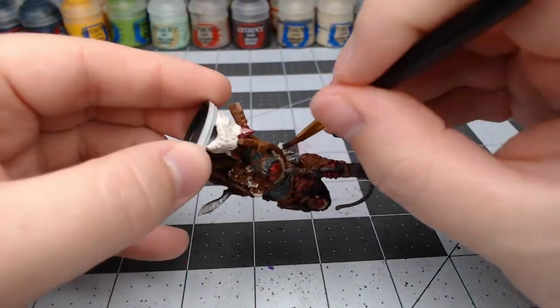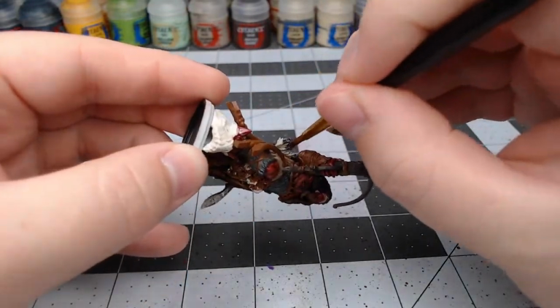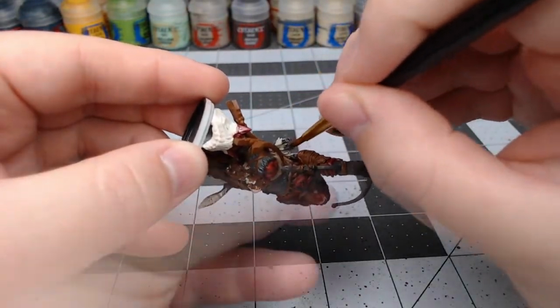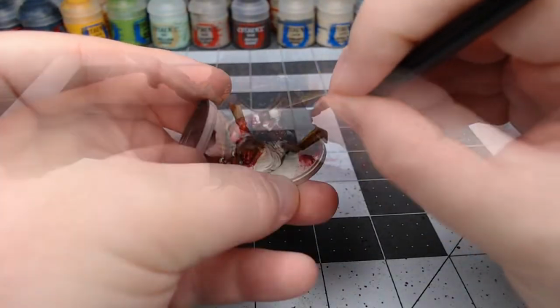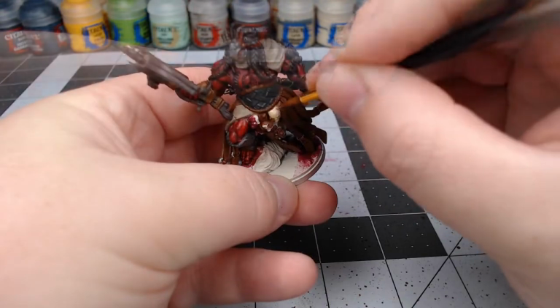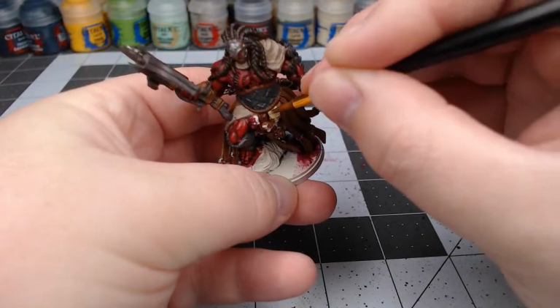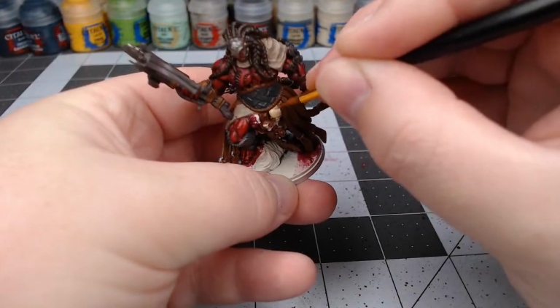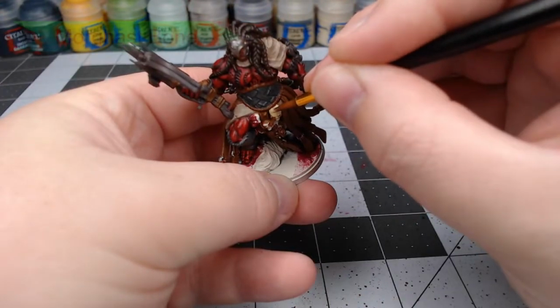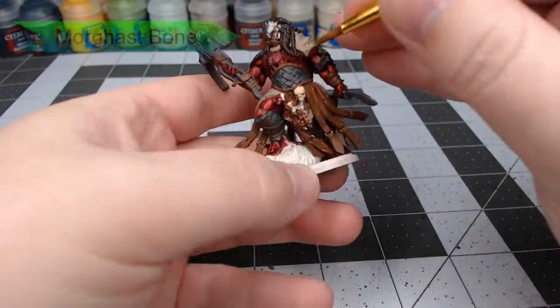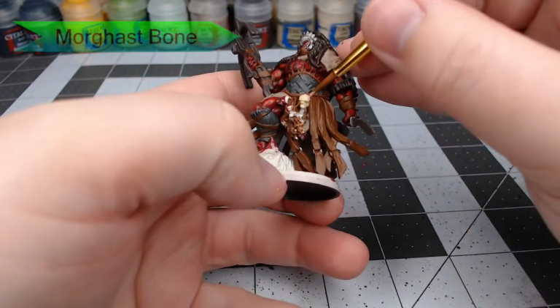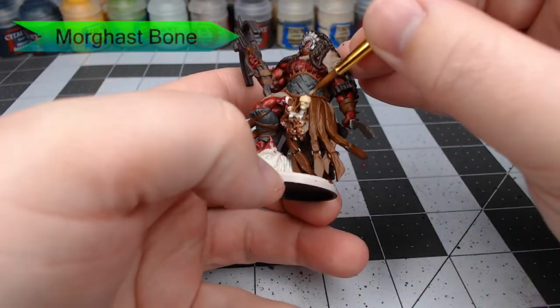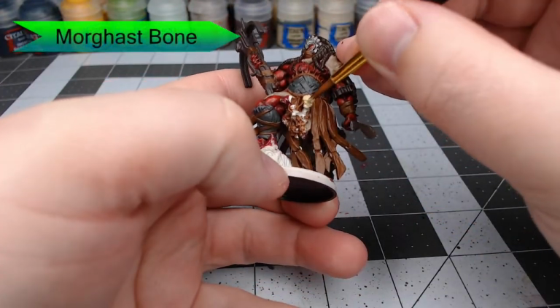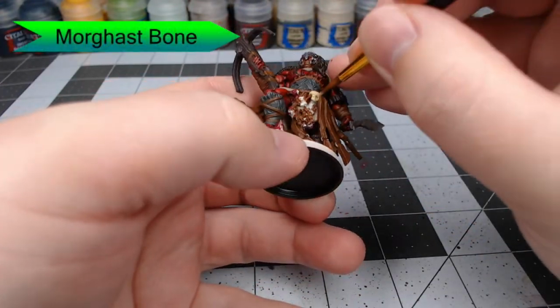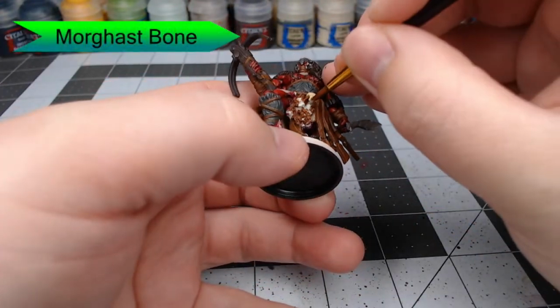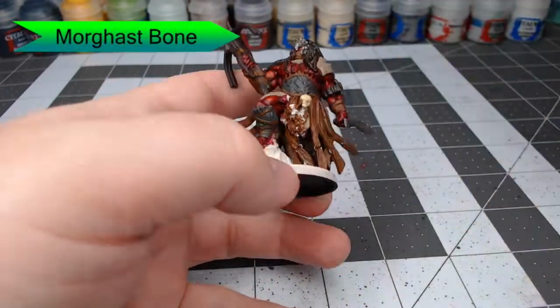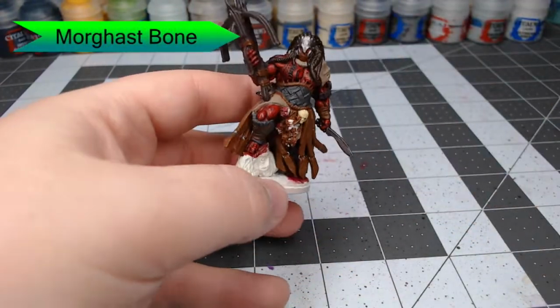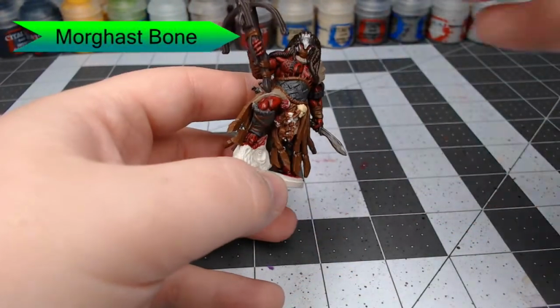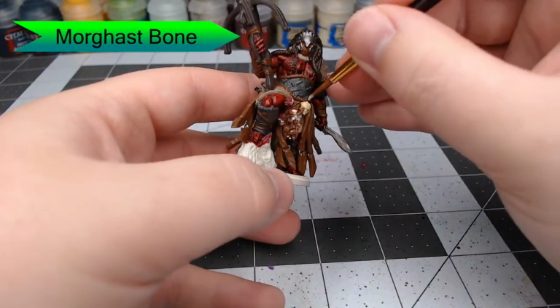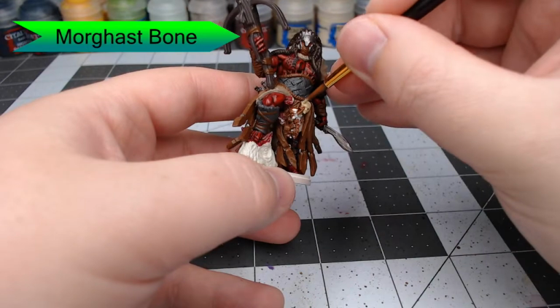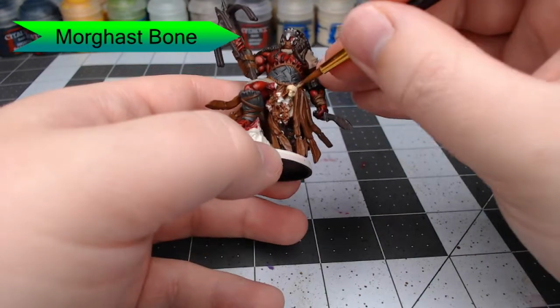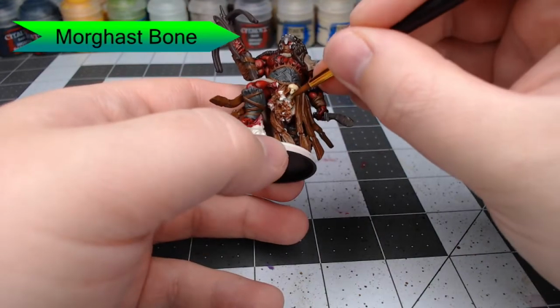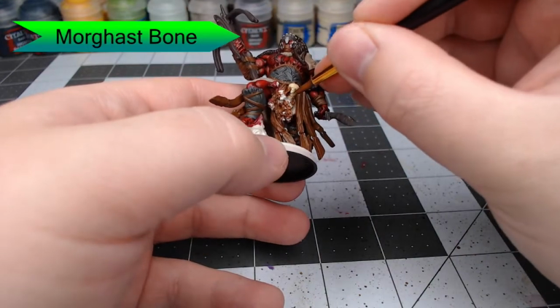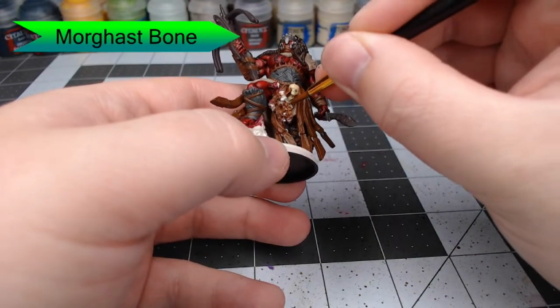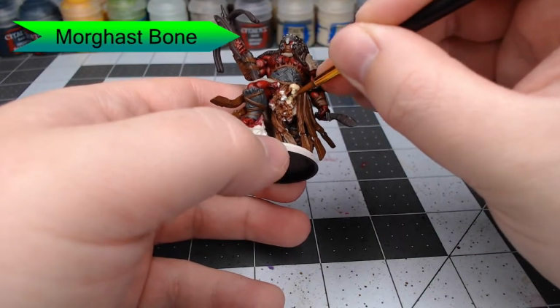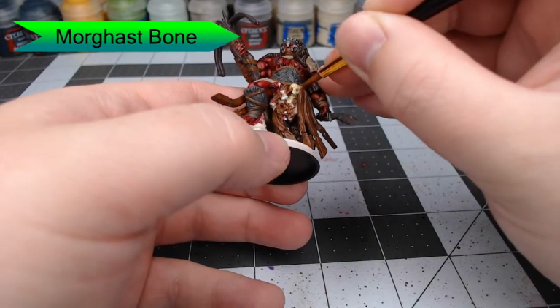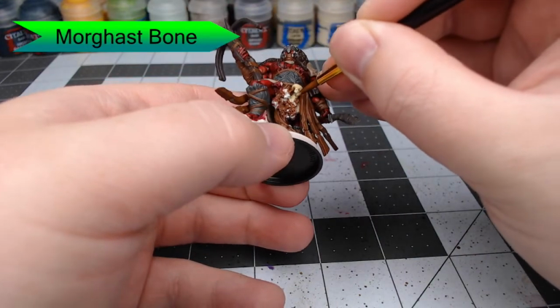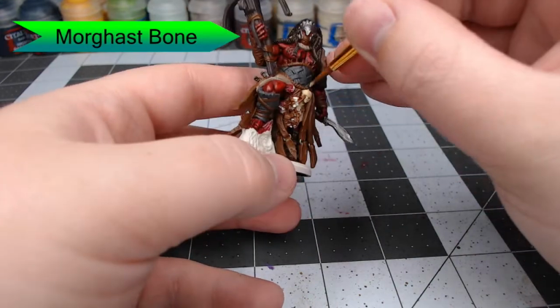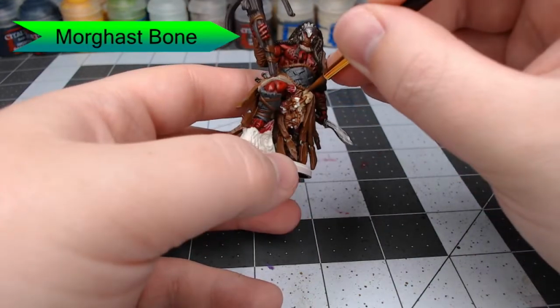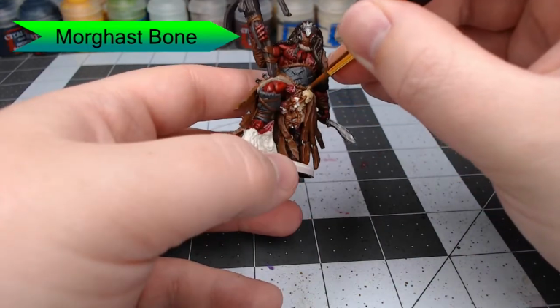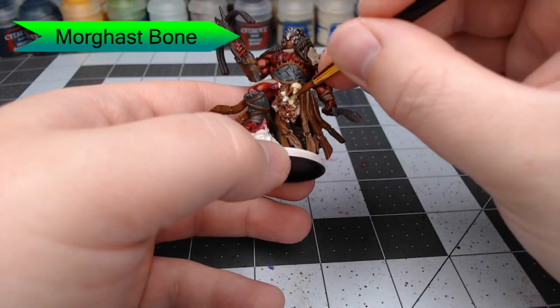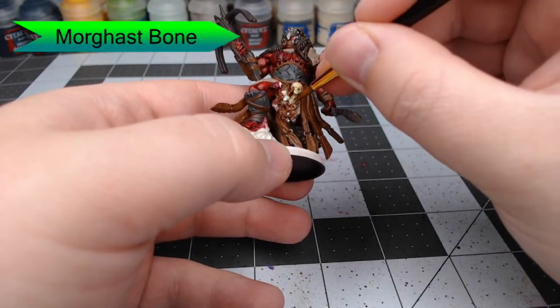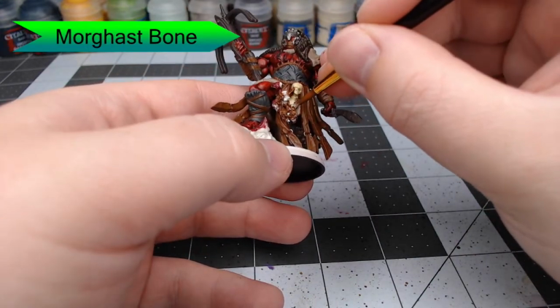Now we're going to take Mortarion Grime Bone and paint all of the skulls hanging on the front of his belt. Be careful when you do this not to get that cream color on the brown details that are around it.